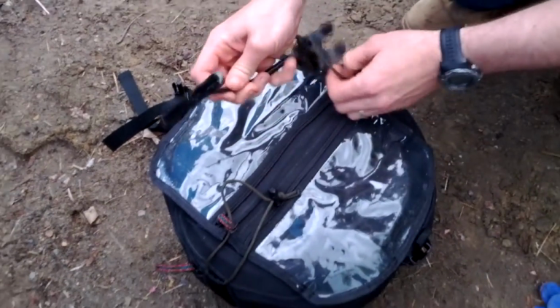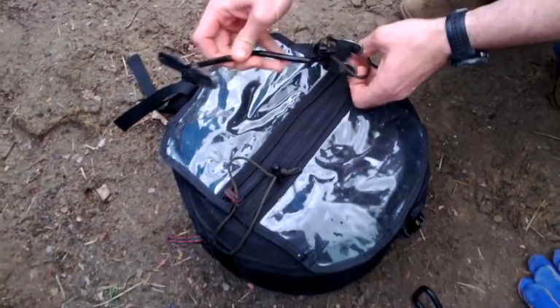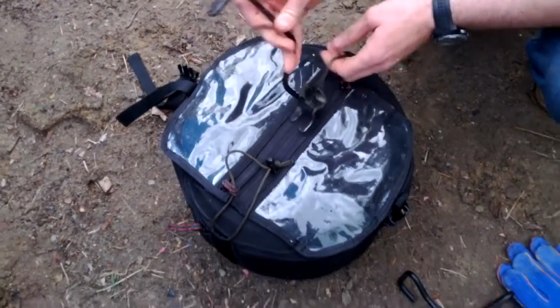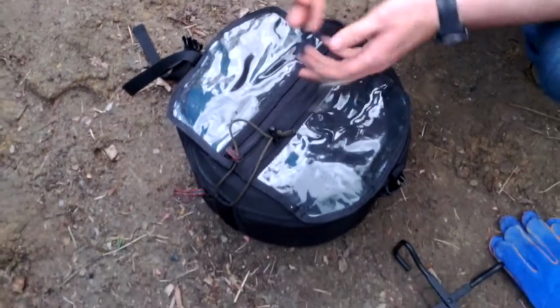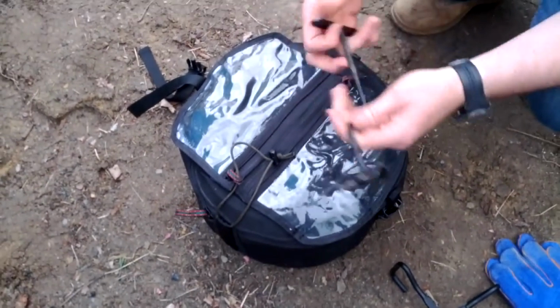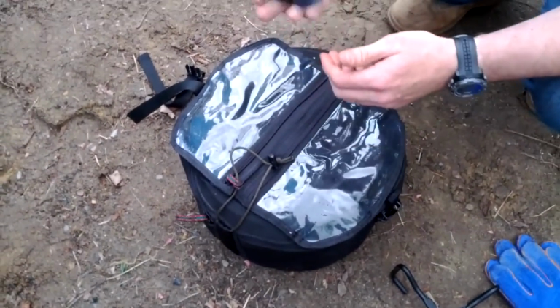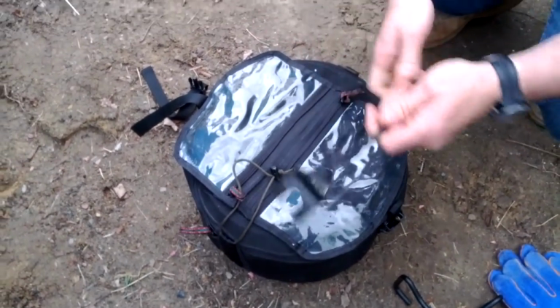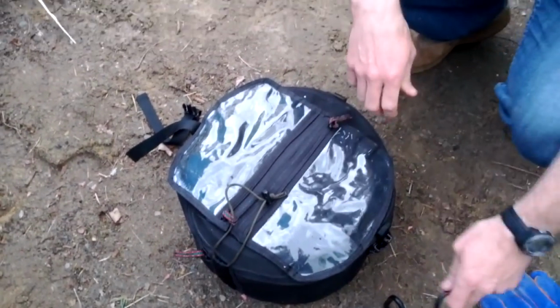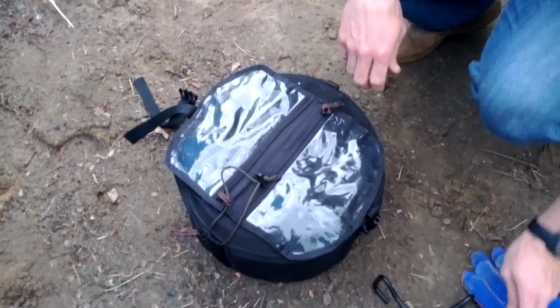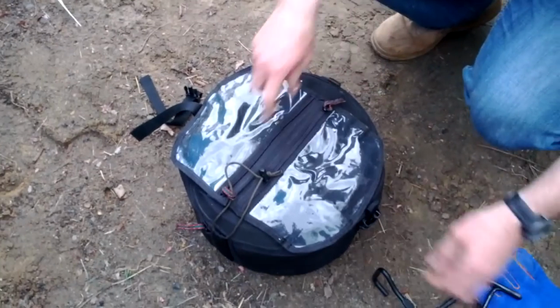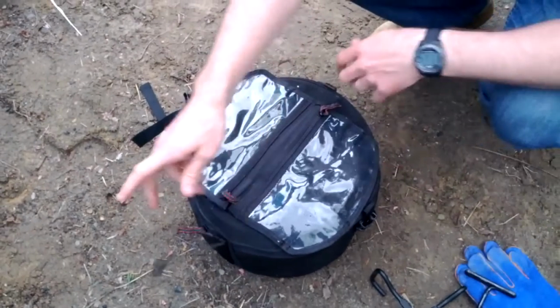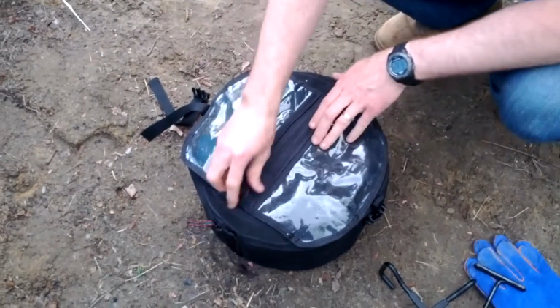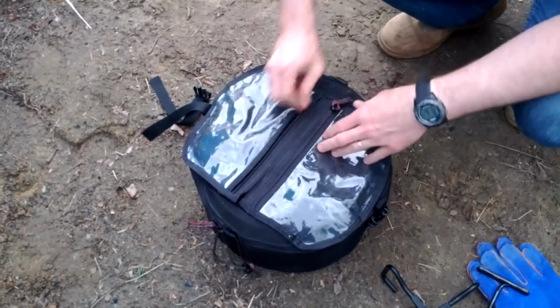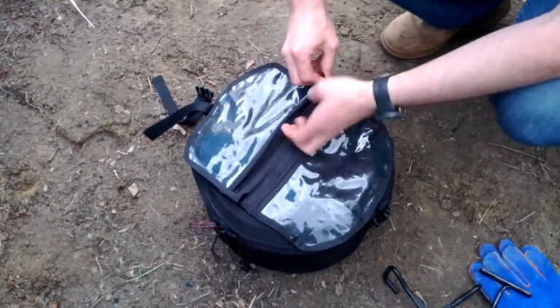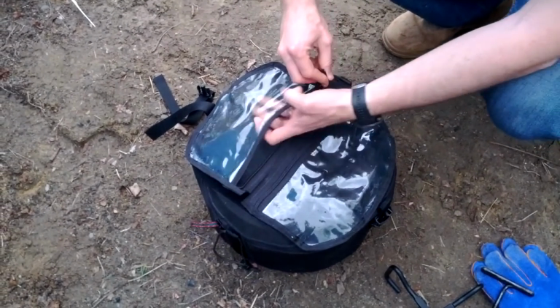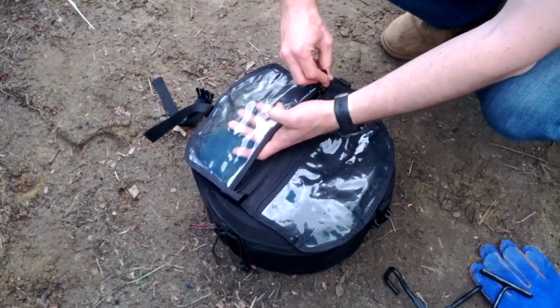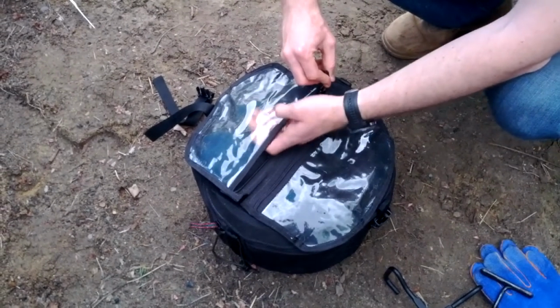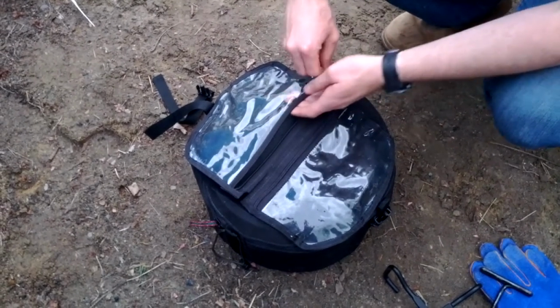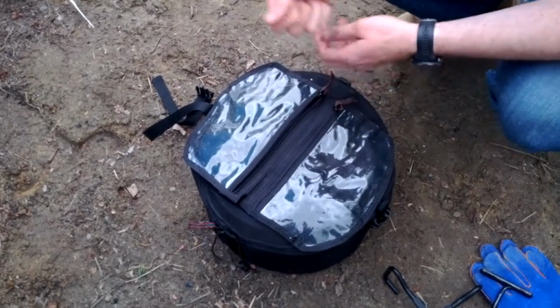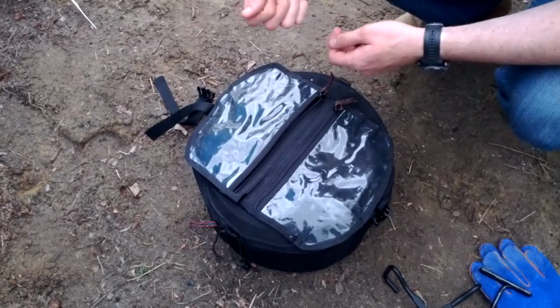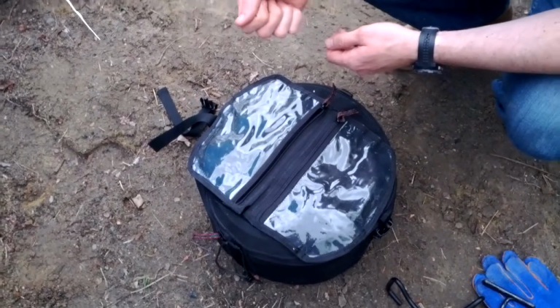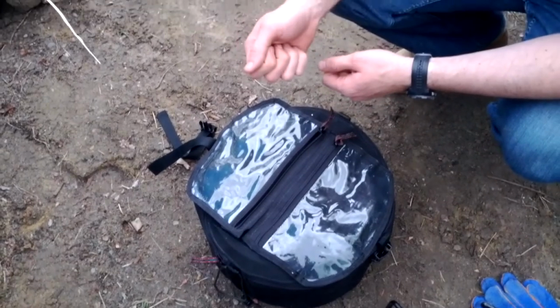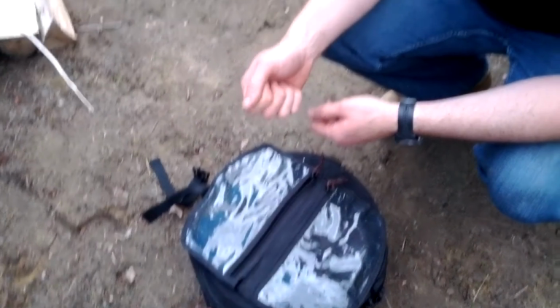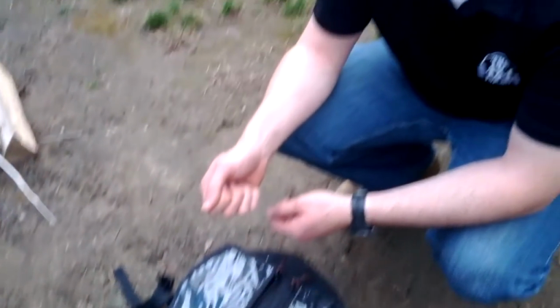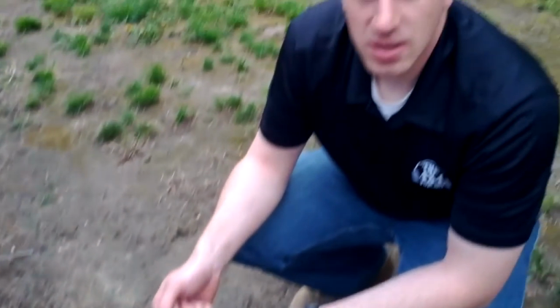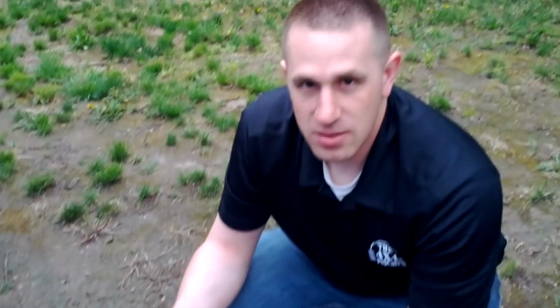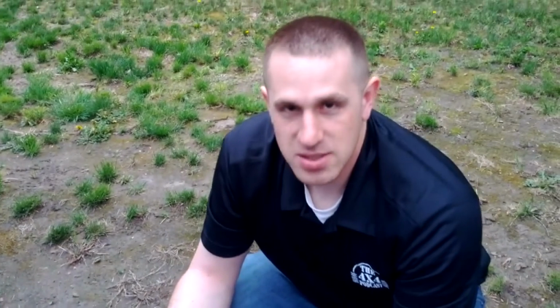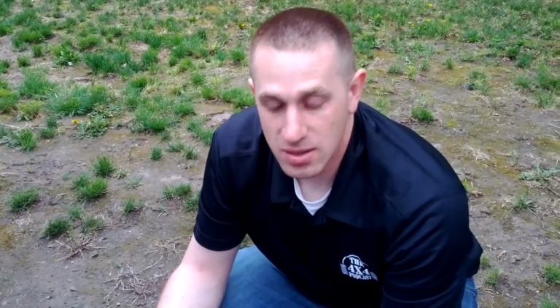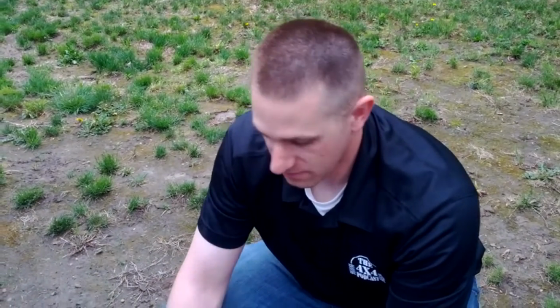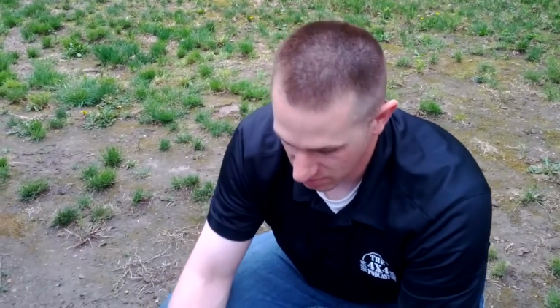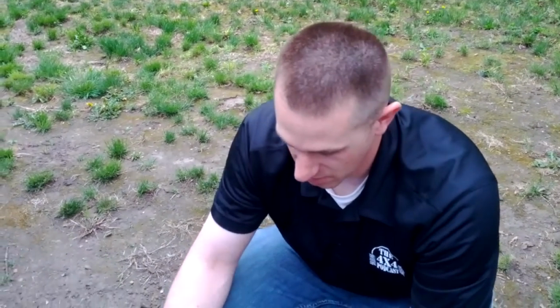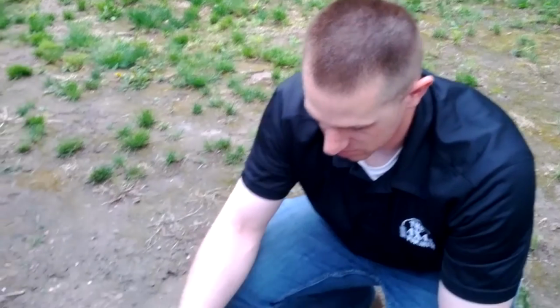I don't have one of the fancy lid lifters but this one sure gets the job done. It's also got a place to keep some small items — like I use the handle that goes on the cast iron skillet. Fits in right there so I have that all together.